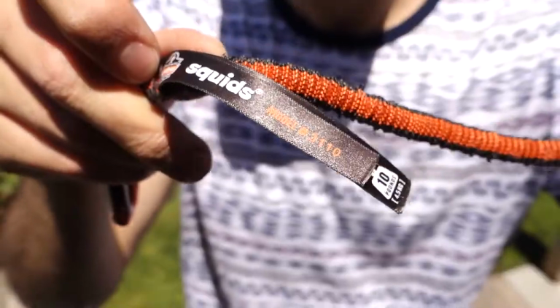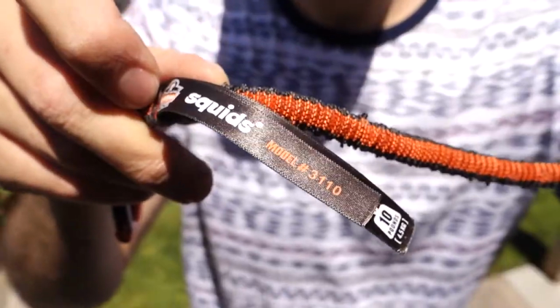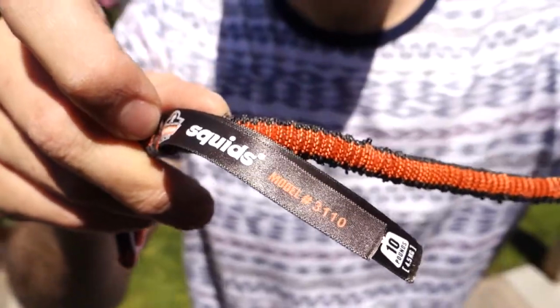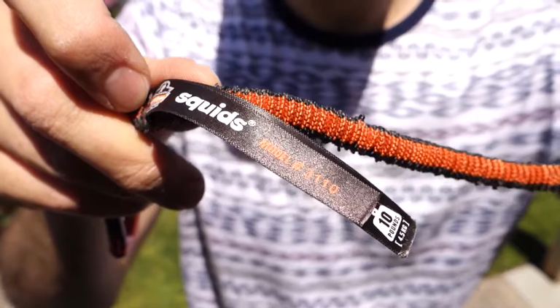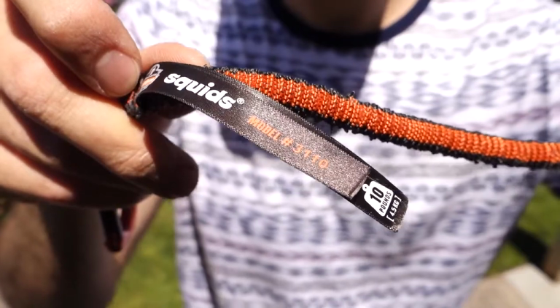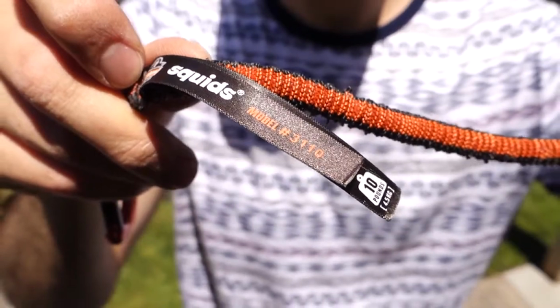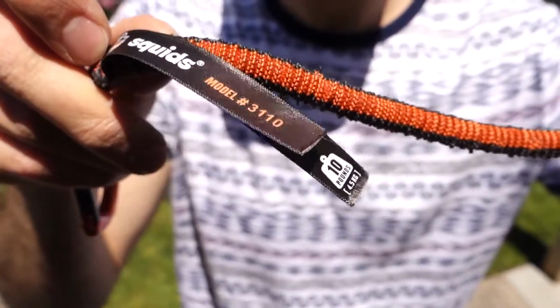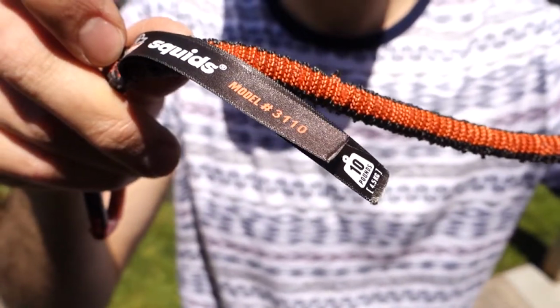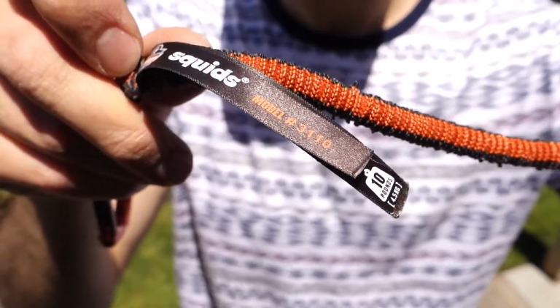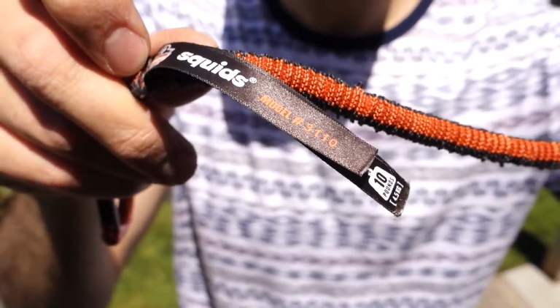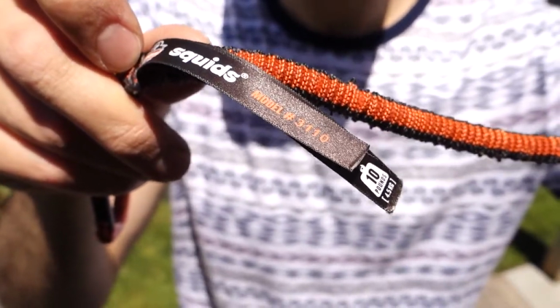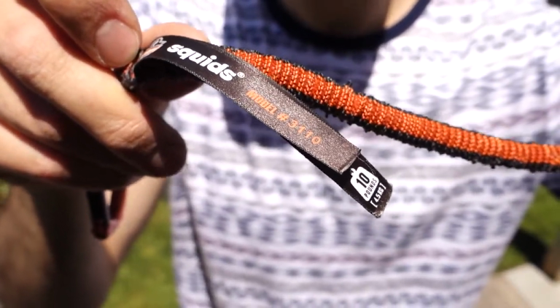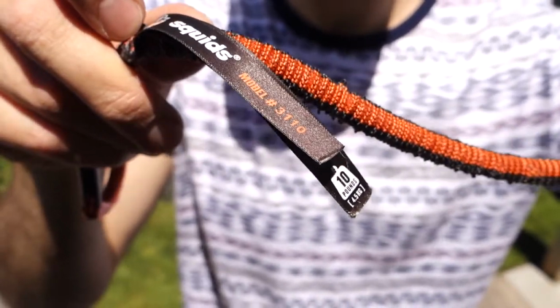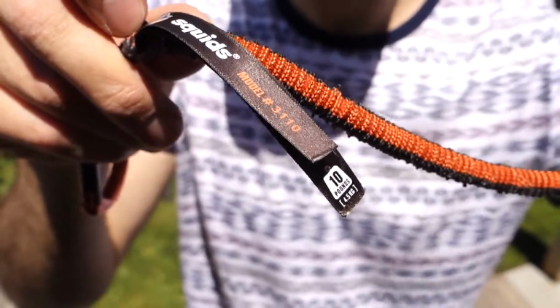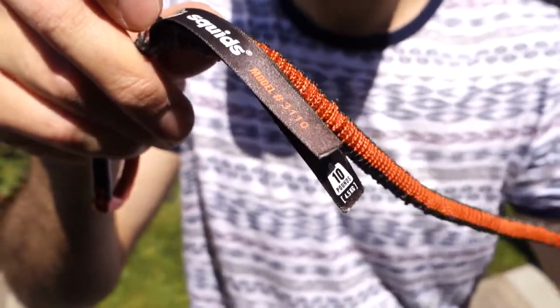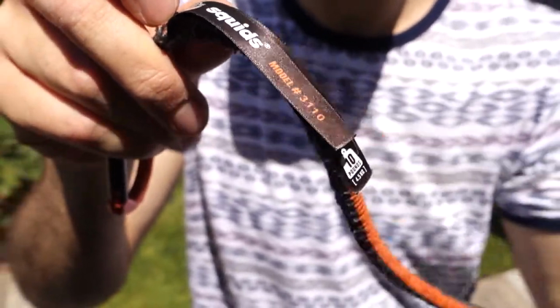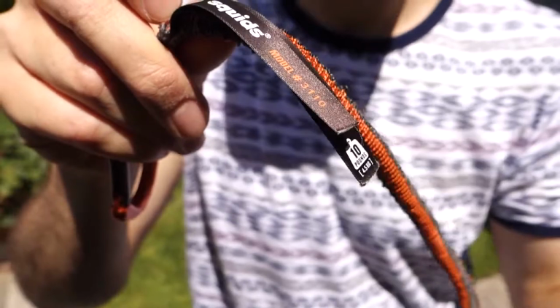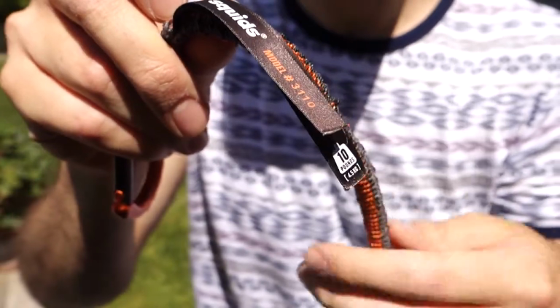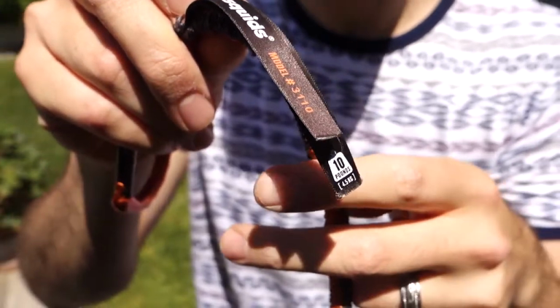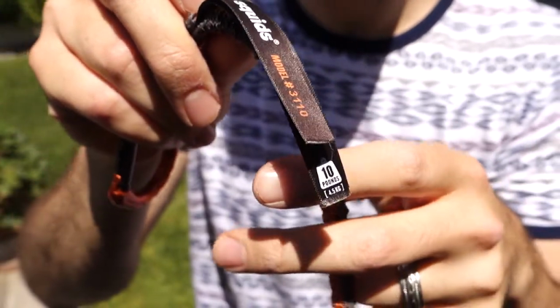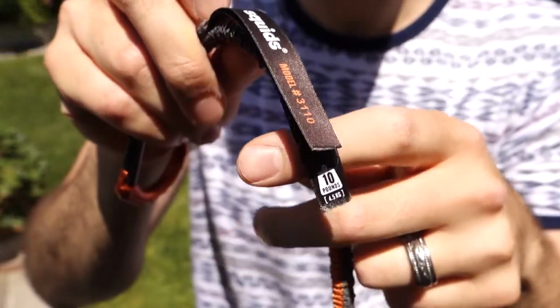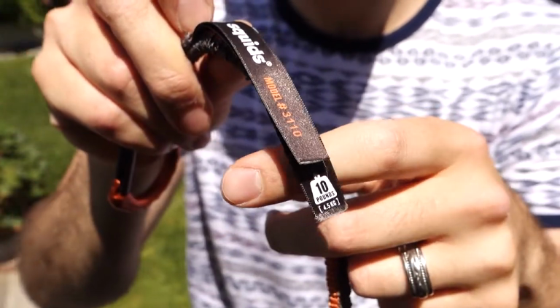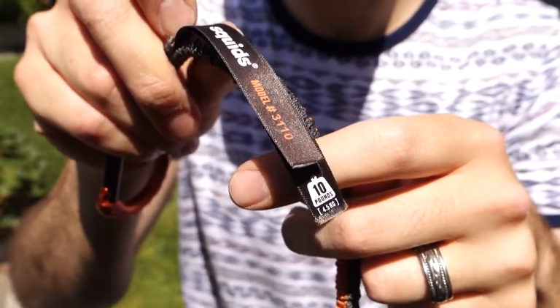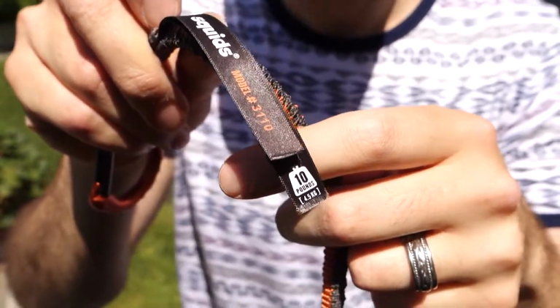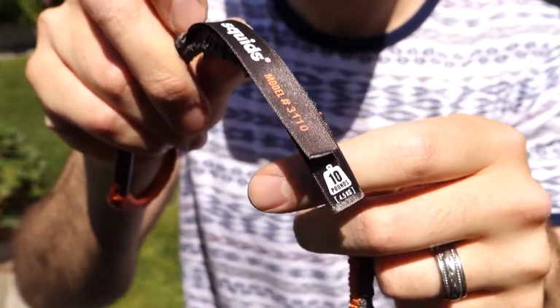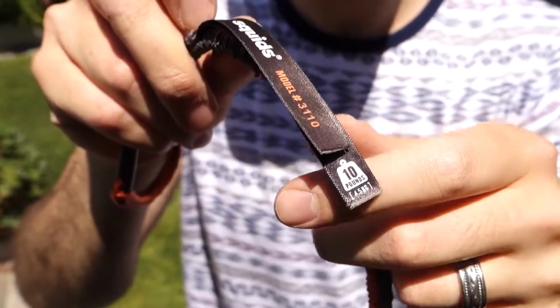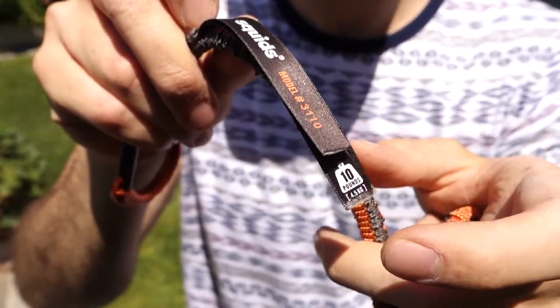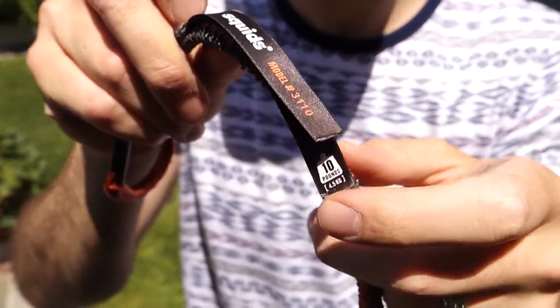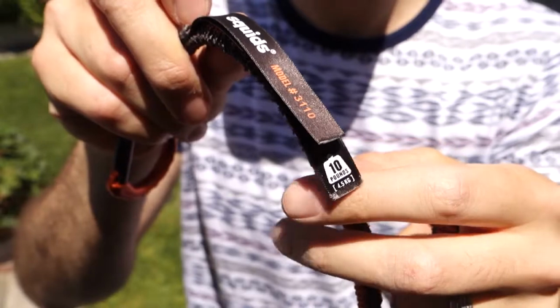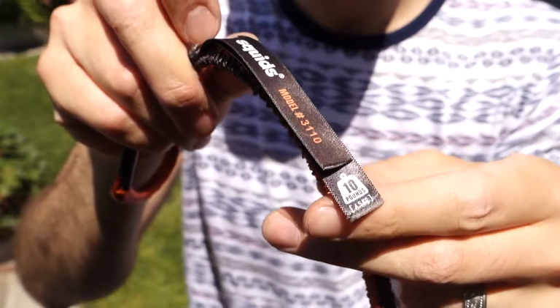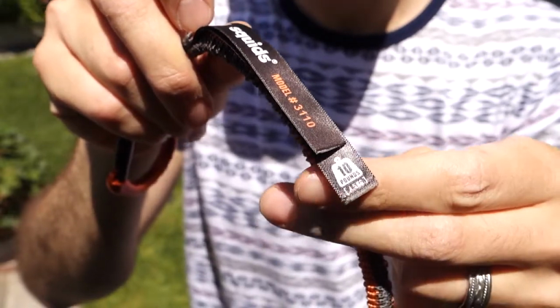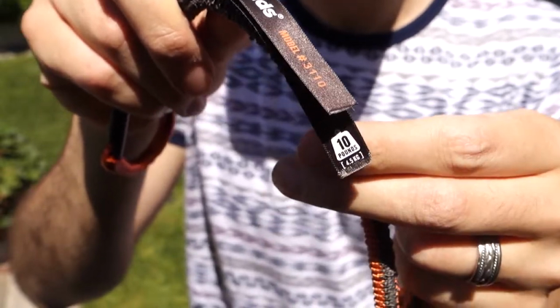Just one more thought: always make sure you're not overloading your tool lanyards. This has got a 10-pound capacity with a 2-to-1 factor of safety, which is great. They've had this third-party tested, but you can check the labels if you're ever in doubt.